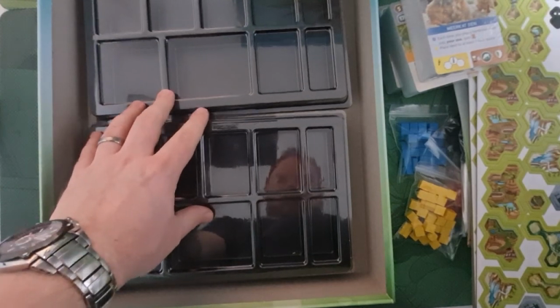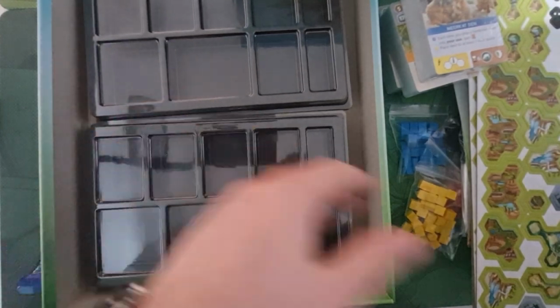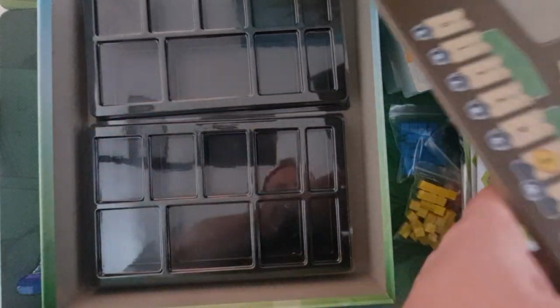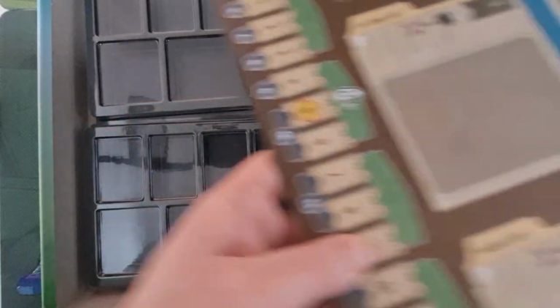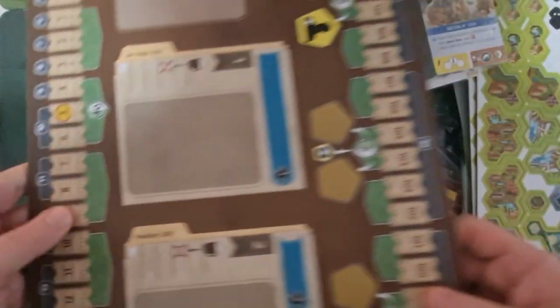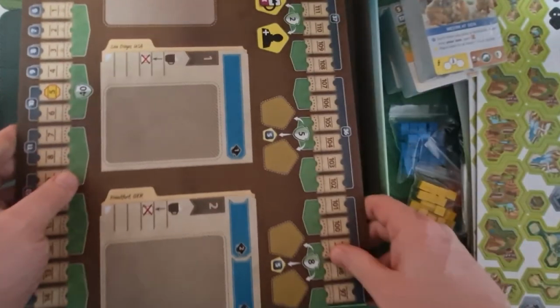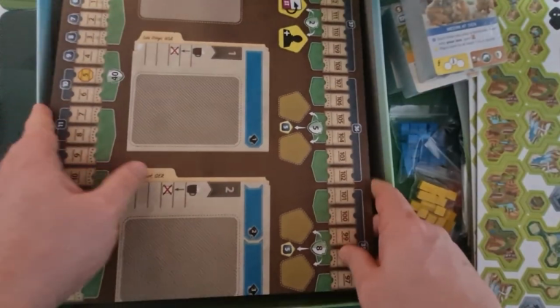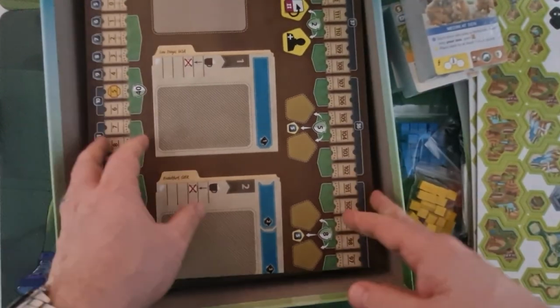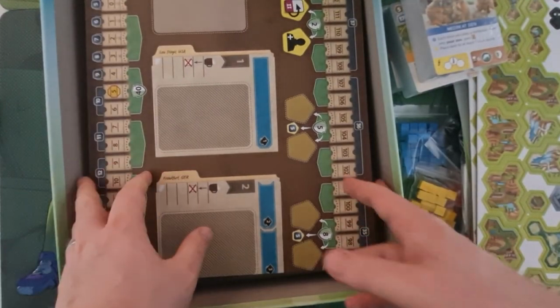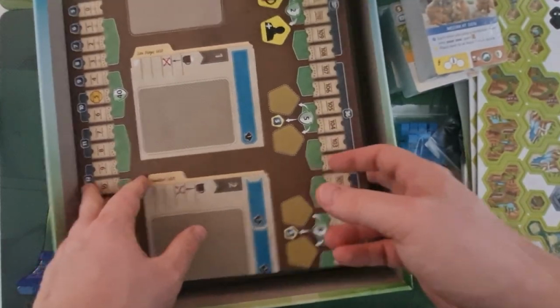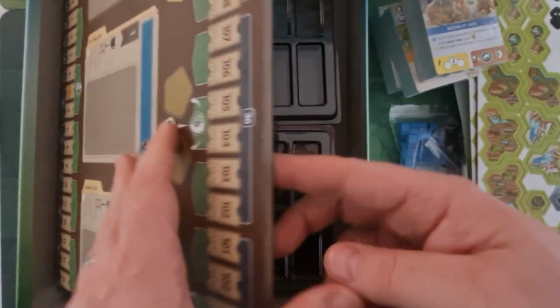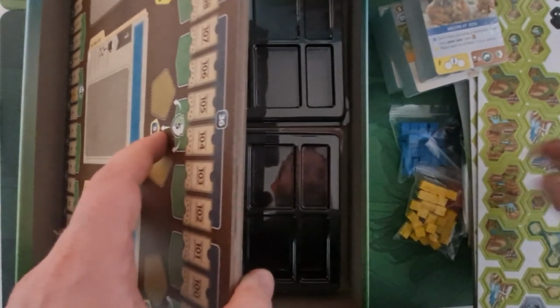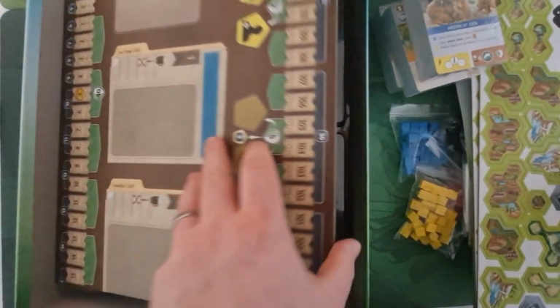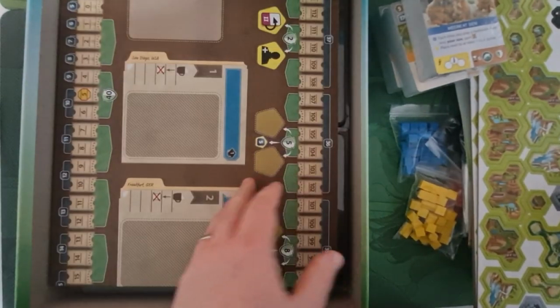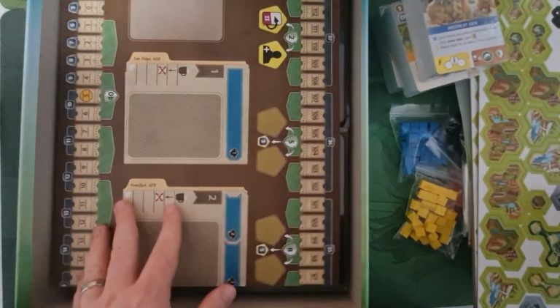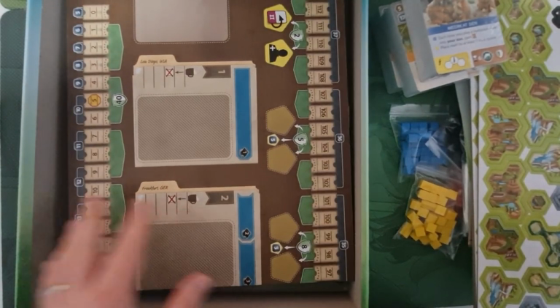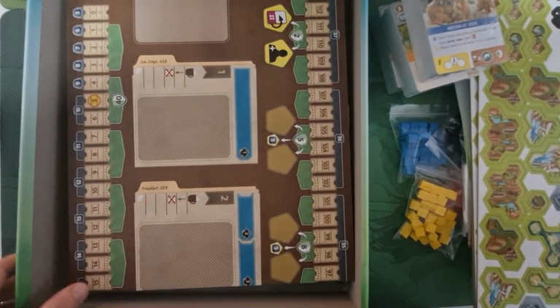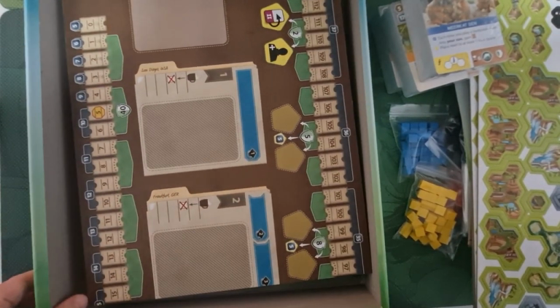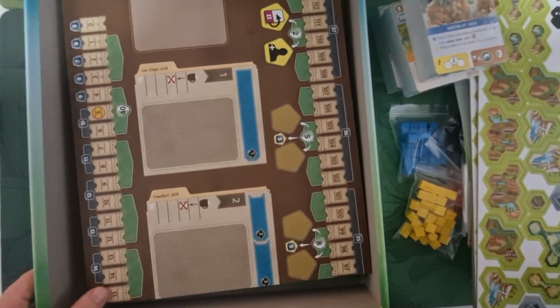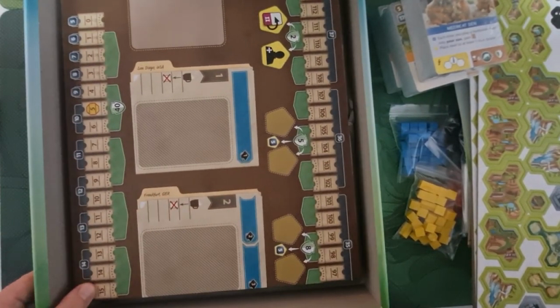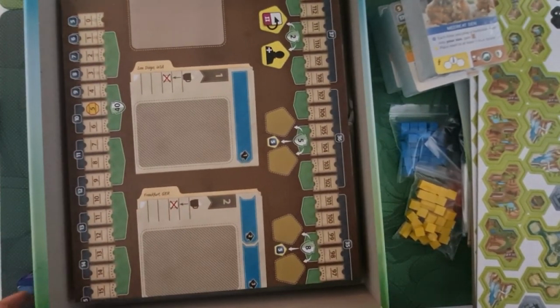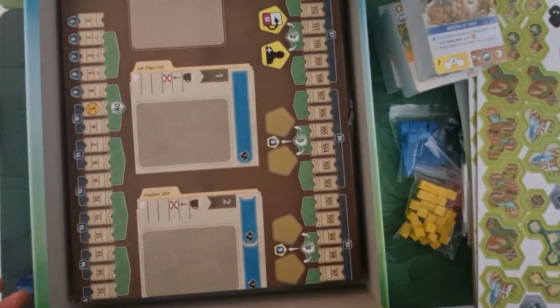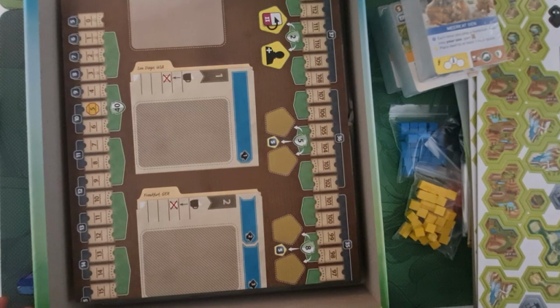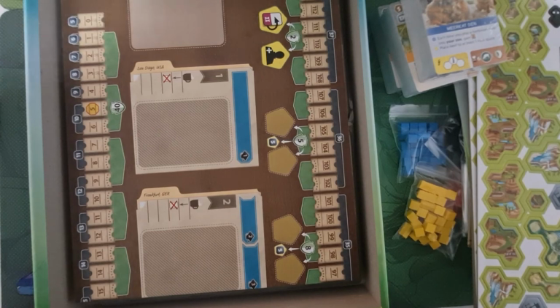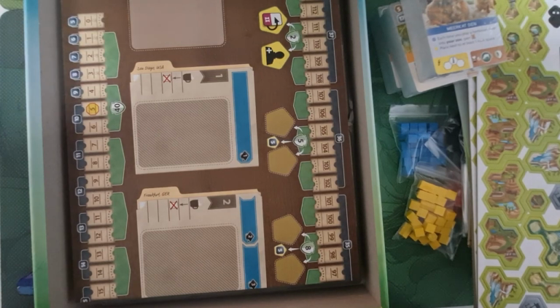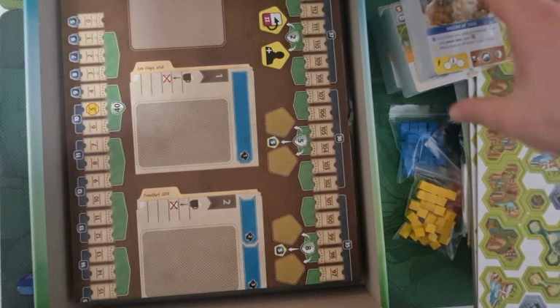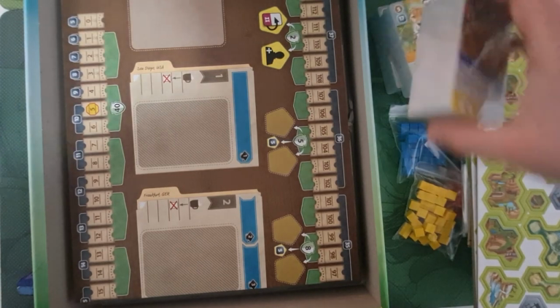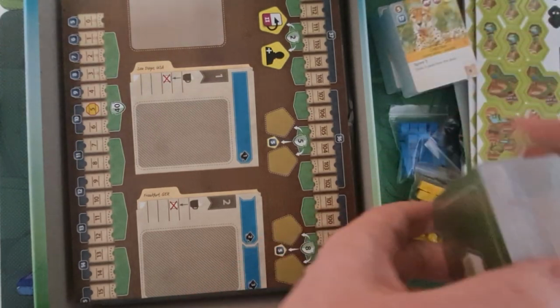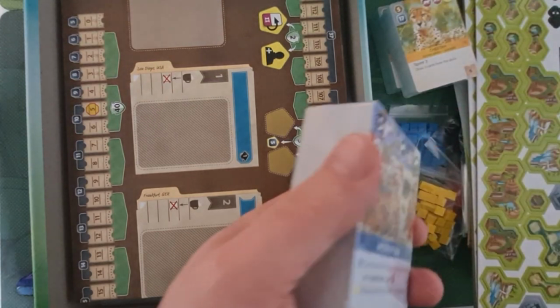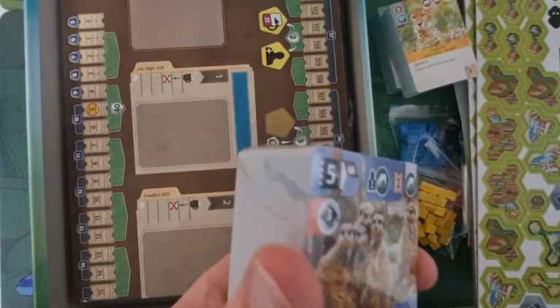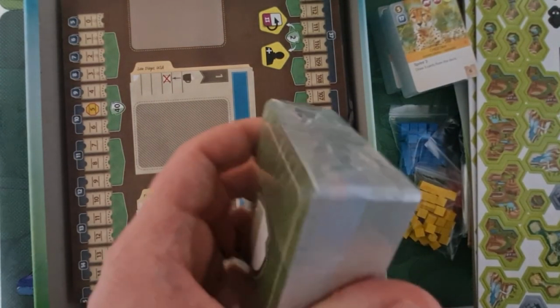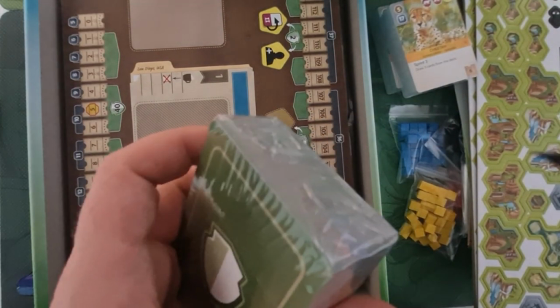Then you've got these trays at the bottom for sorting out your pieces and bits, and your cards can go in there too. Not really sure why there are both trays and plastic bags — I guess I'll figure it out as we go.